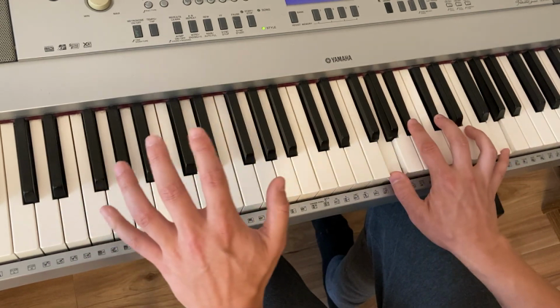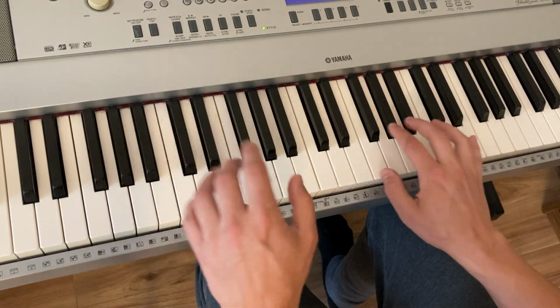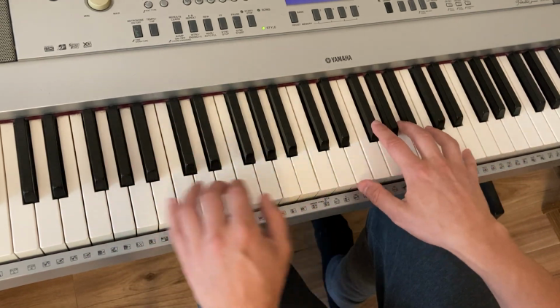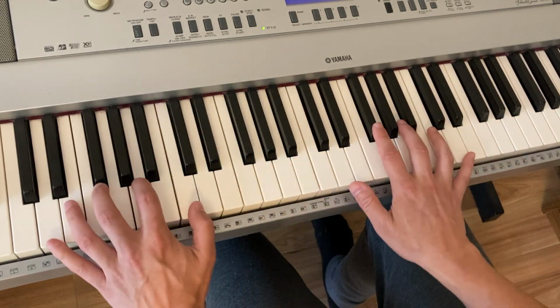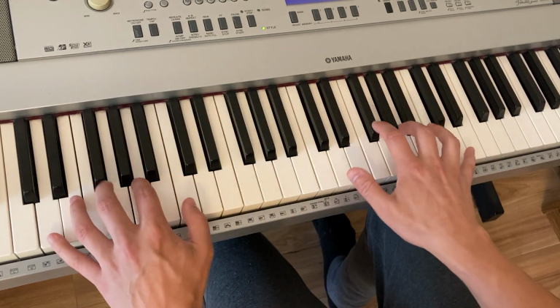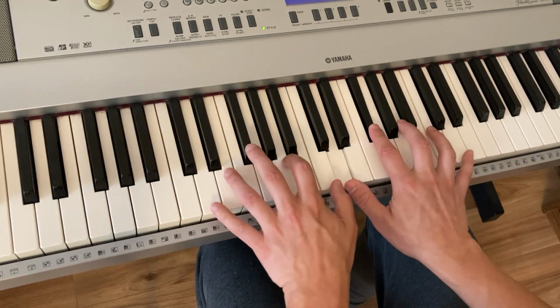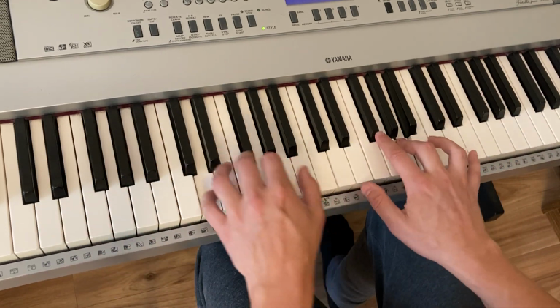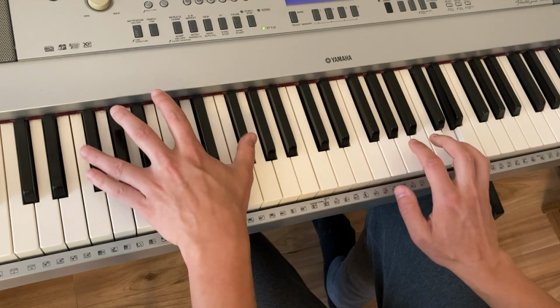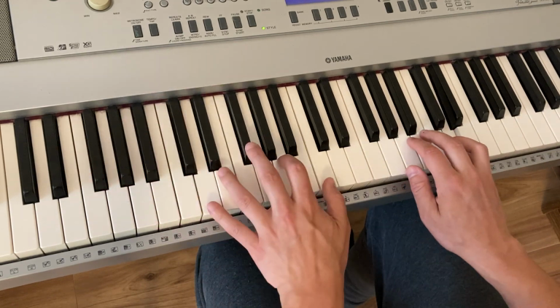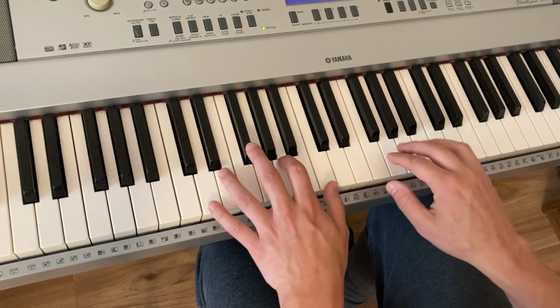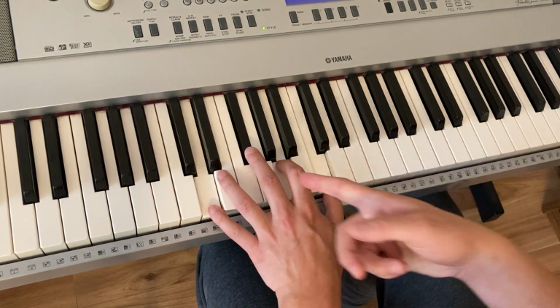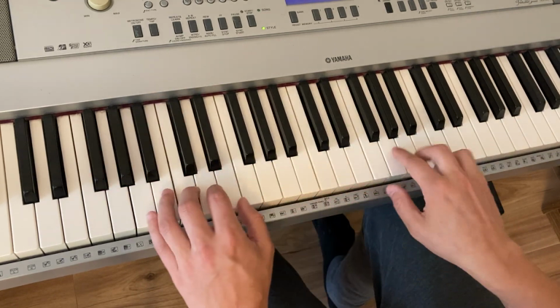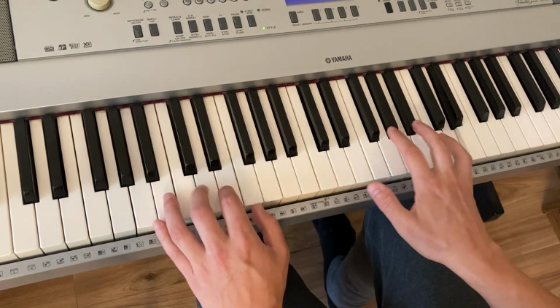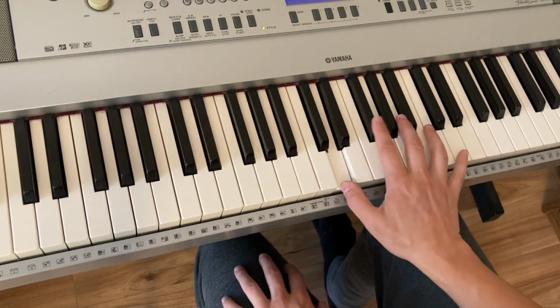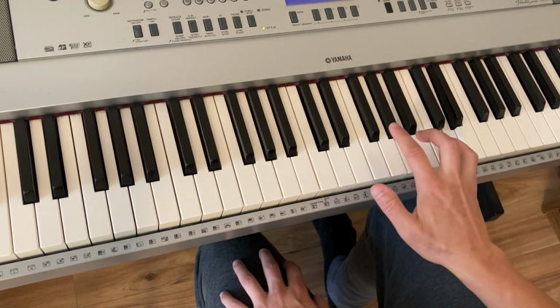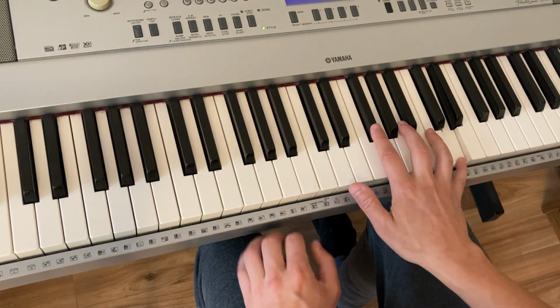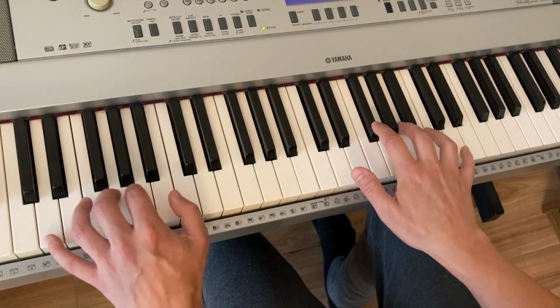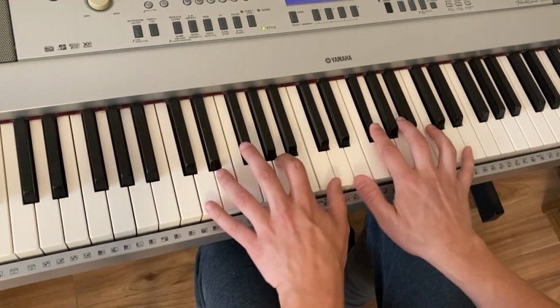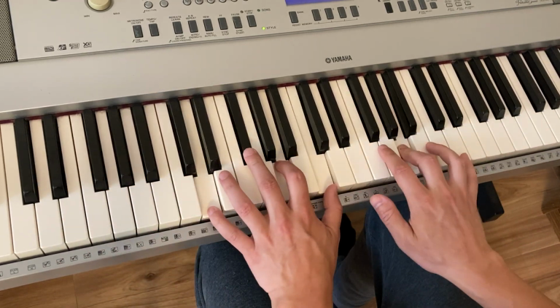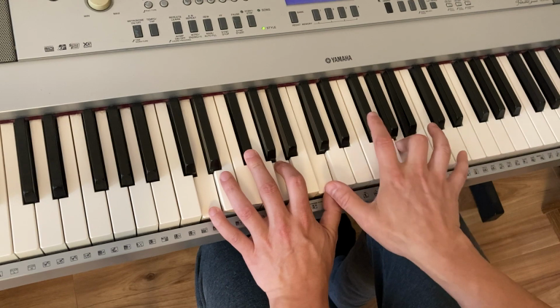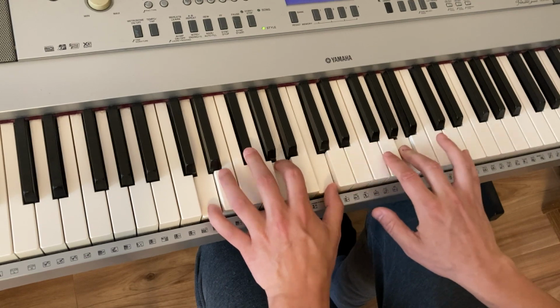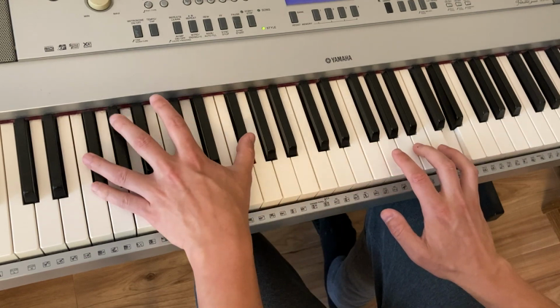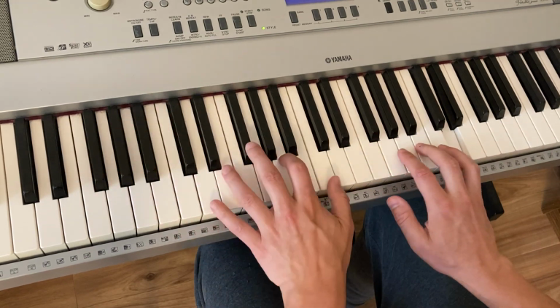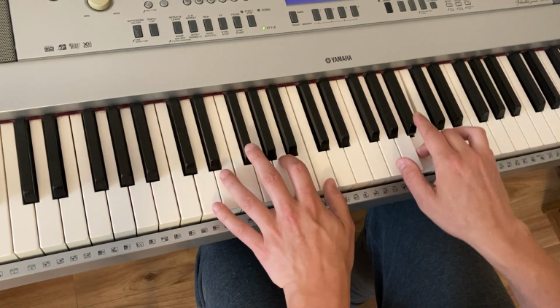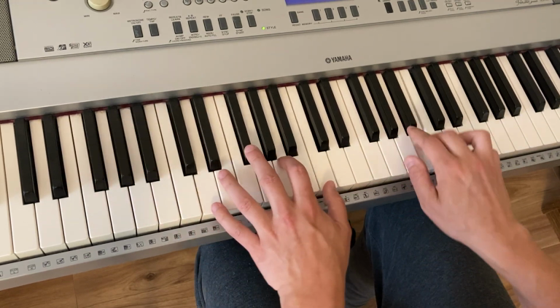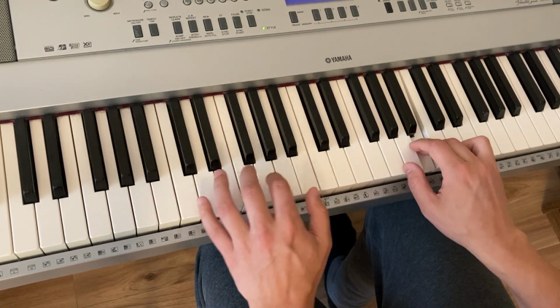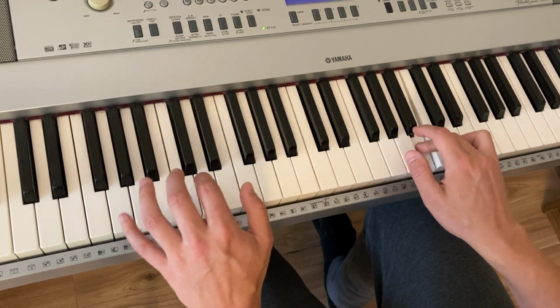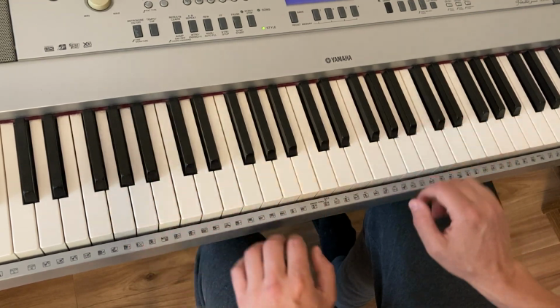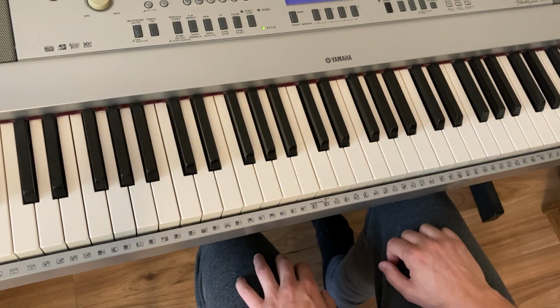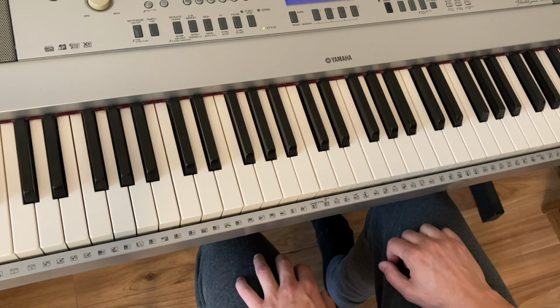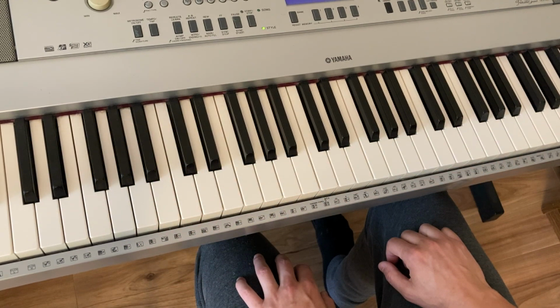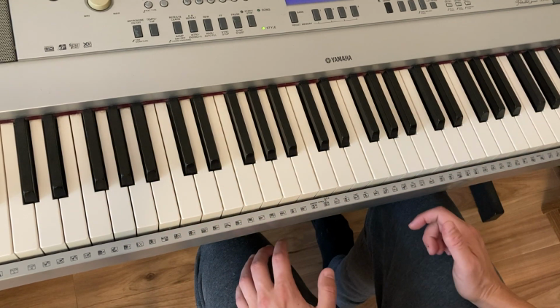And then you just do a D7. In the left hand, the melody is just a D triad. Left hand chord. That's it.